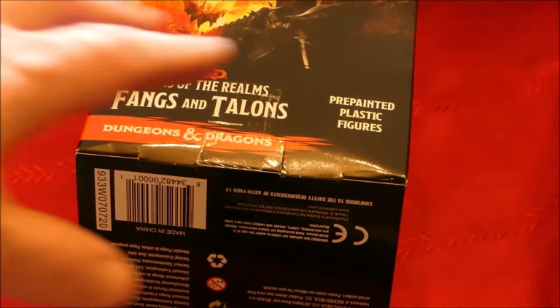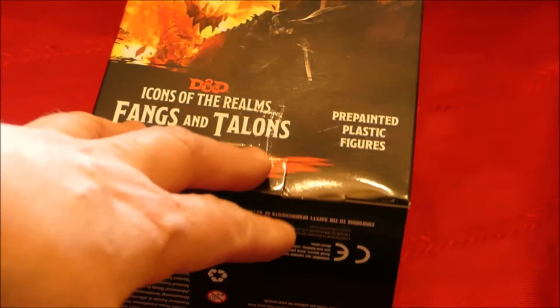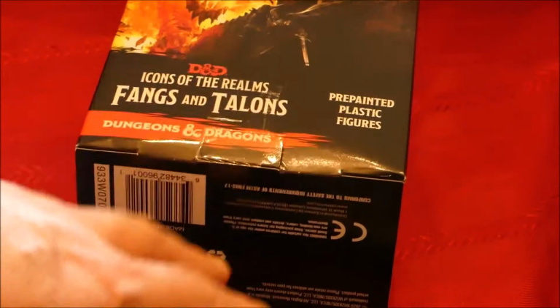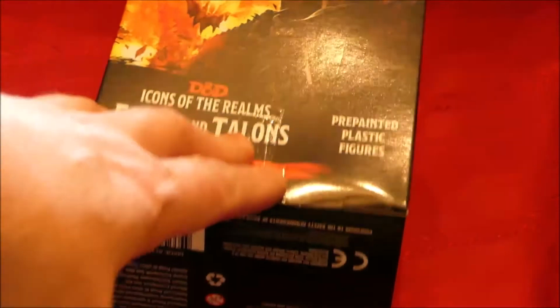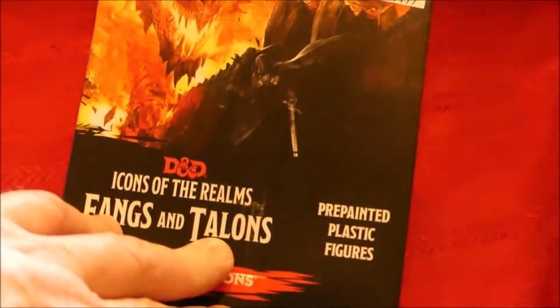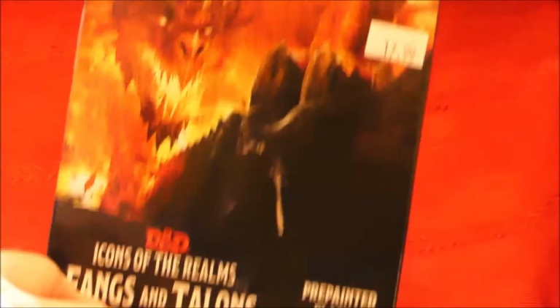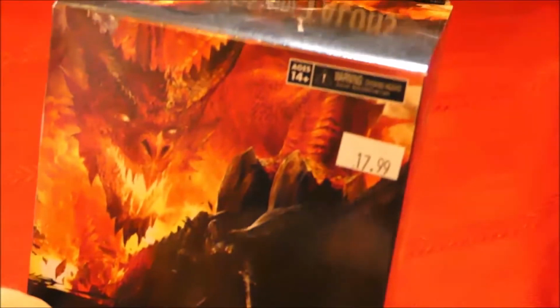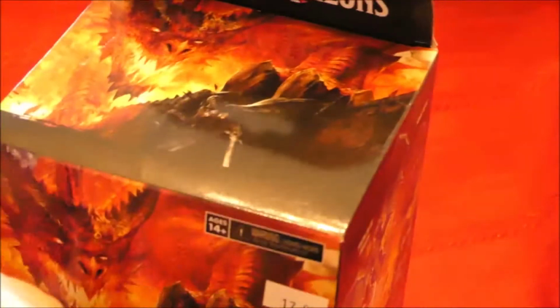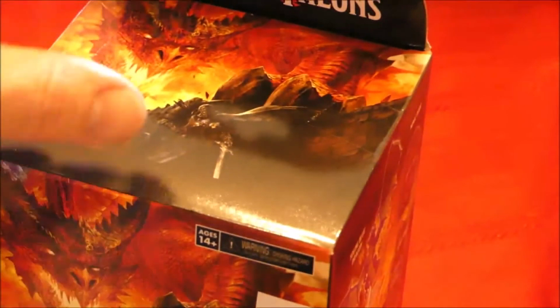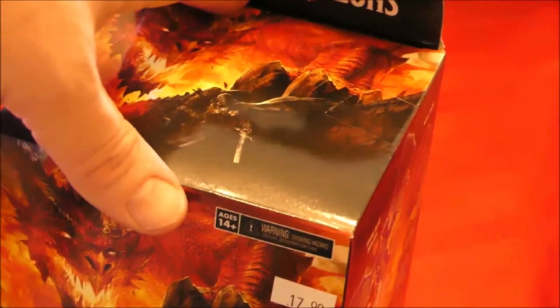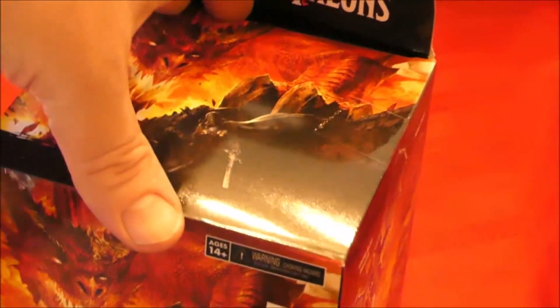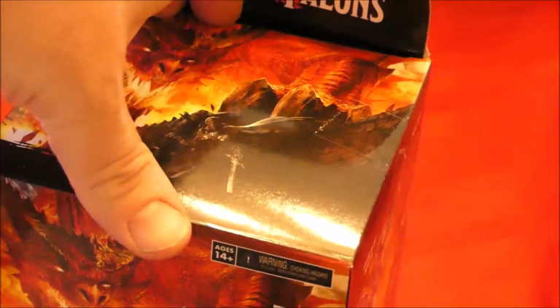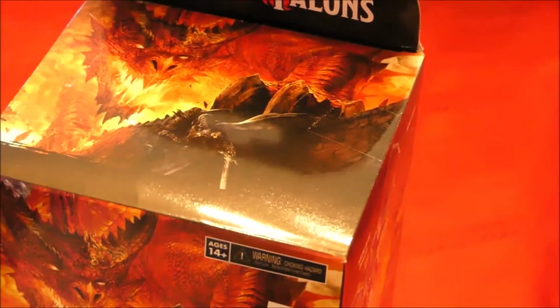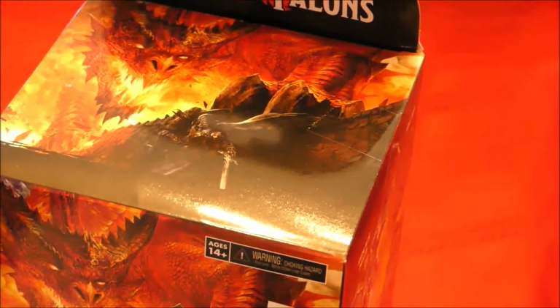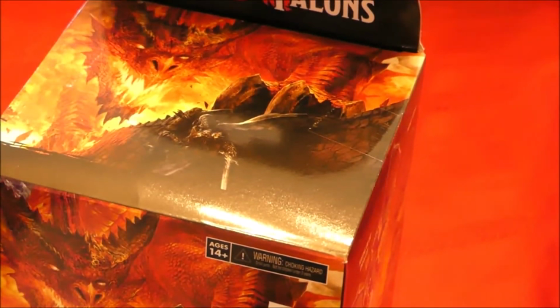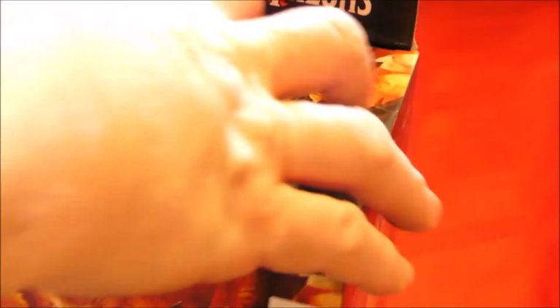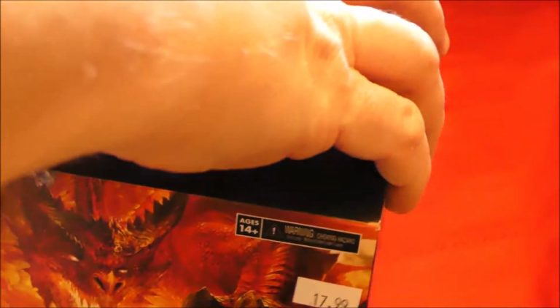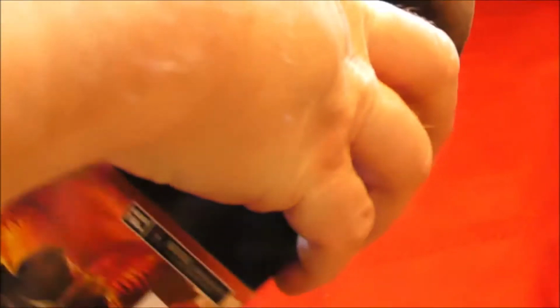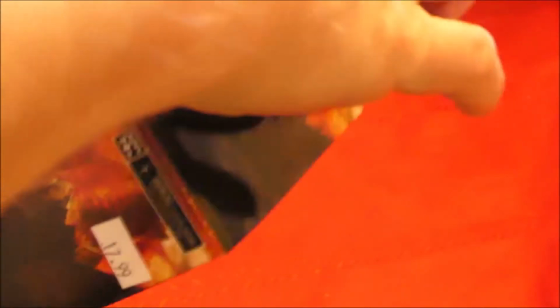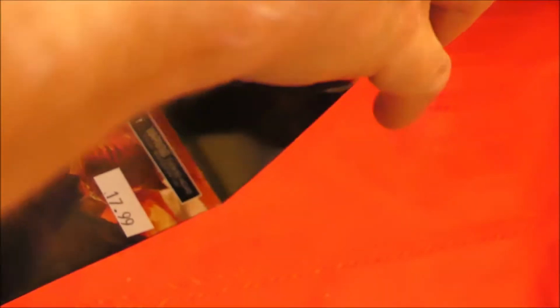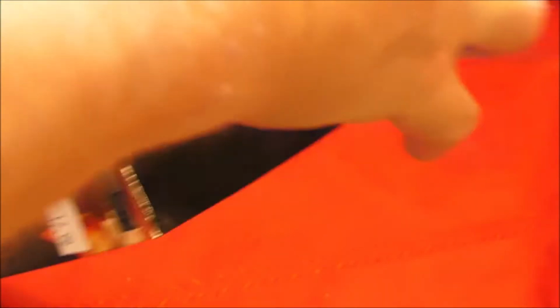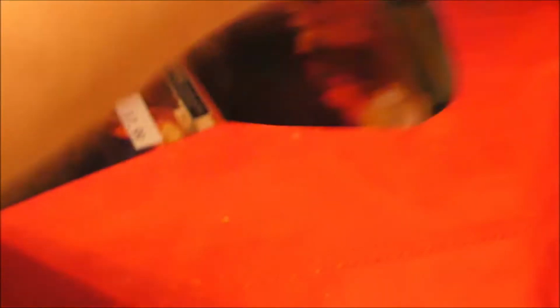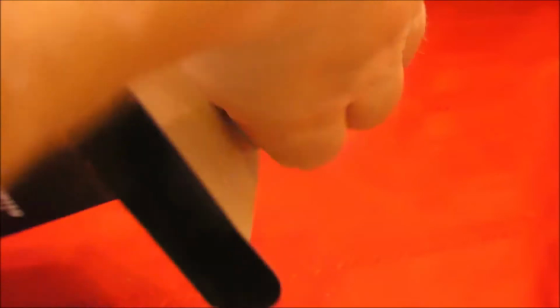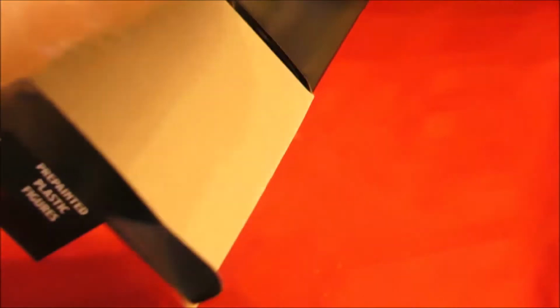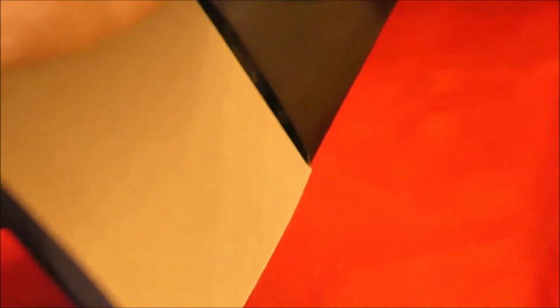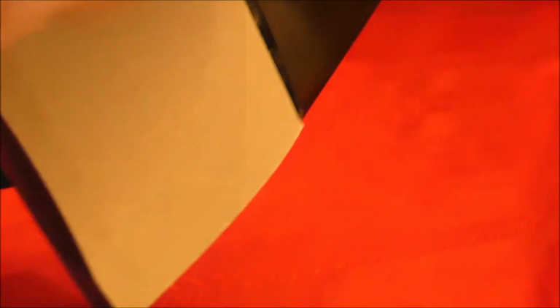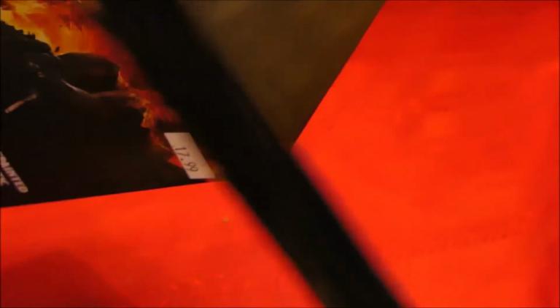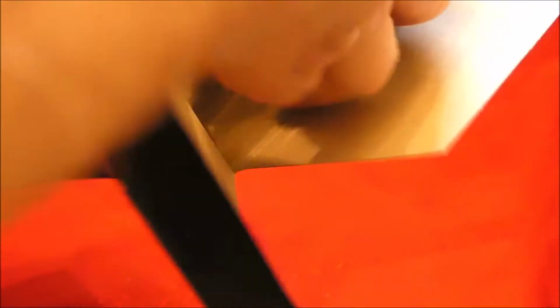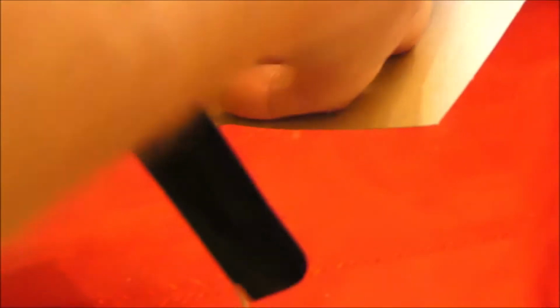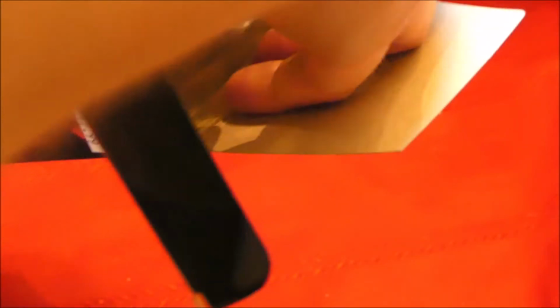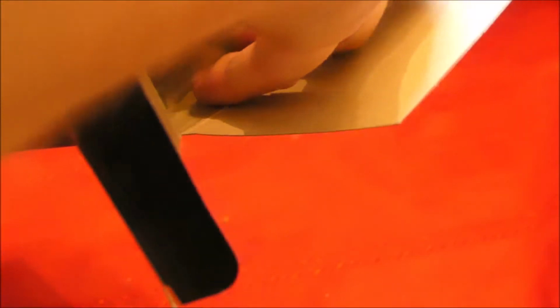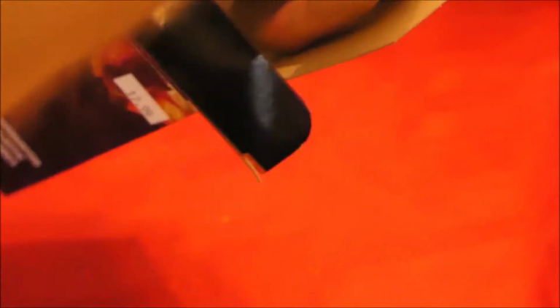Okay, the Fangs and Talons. I sliced it open, let me open it up here. I hate the noise on camera. Let's go ahead and pull and see what we got here.